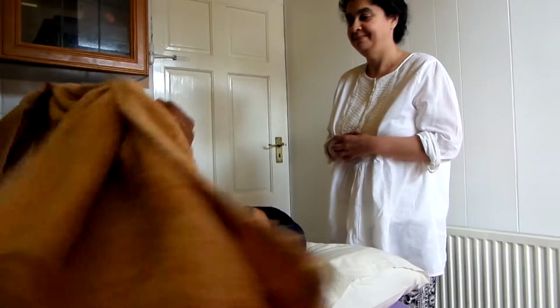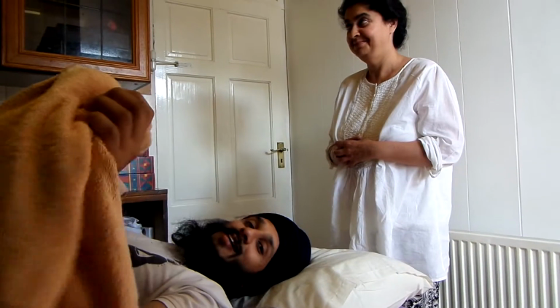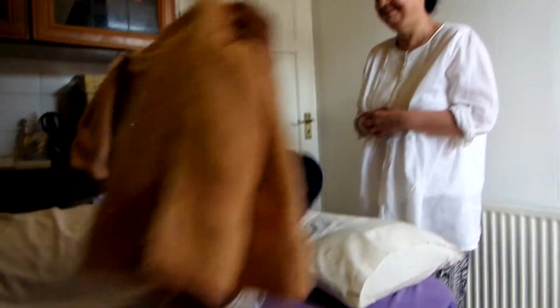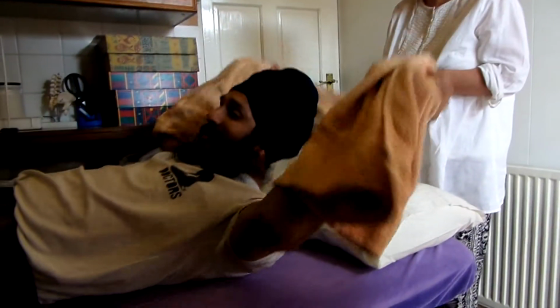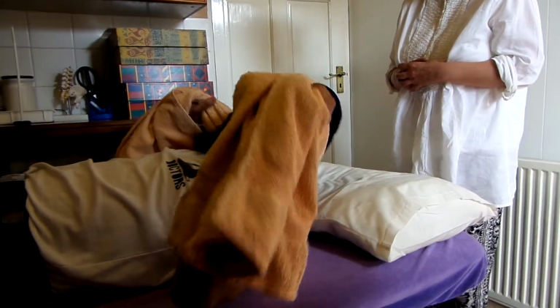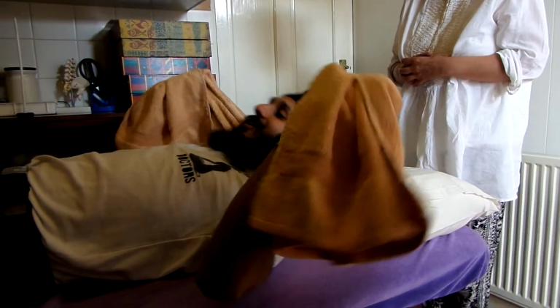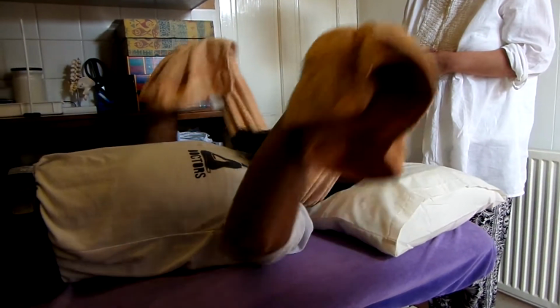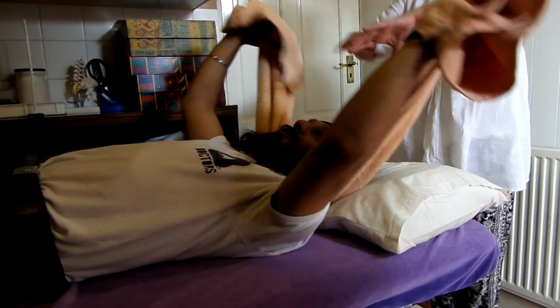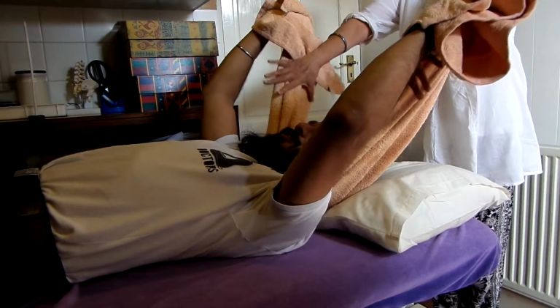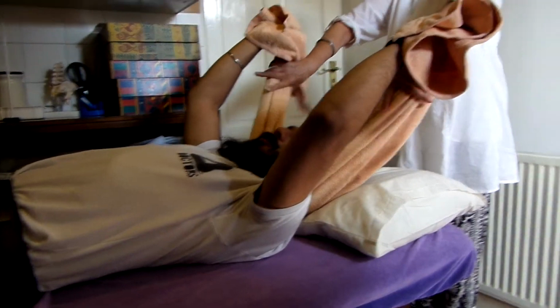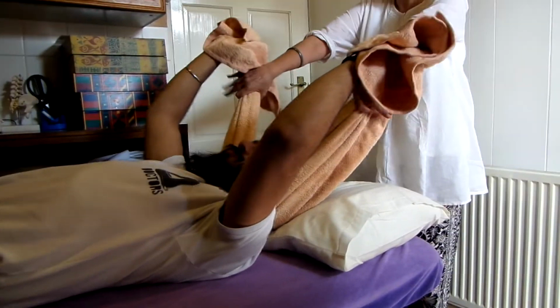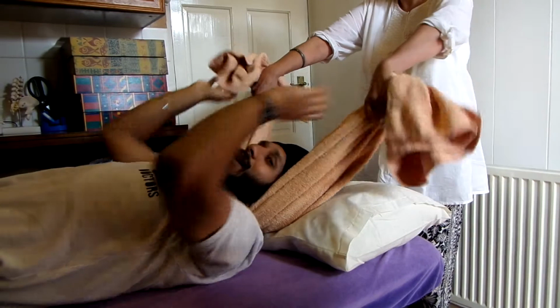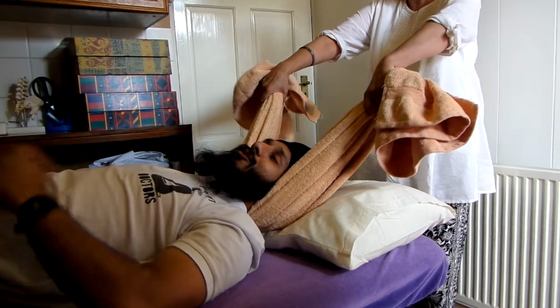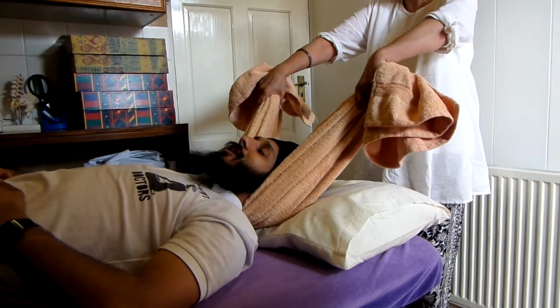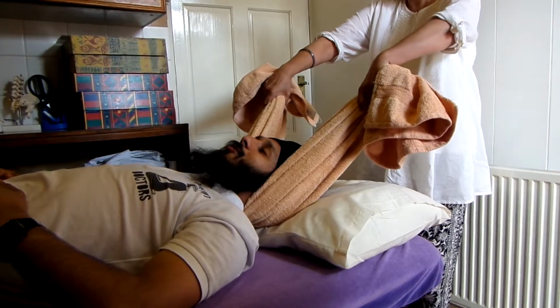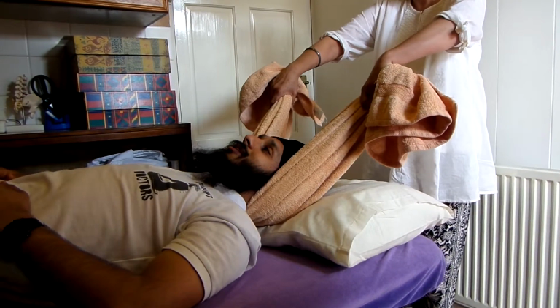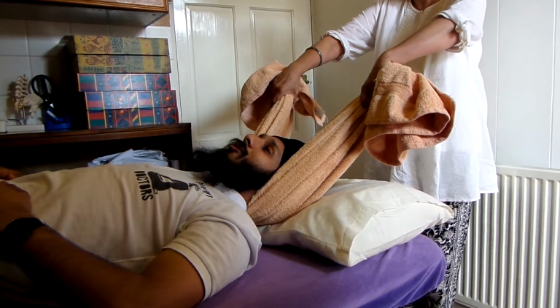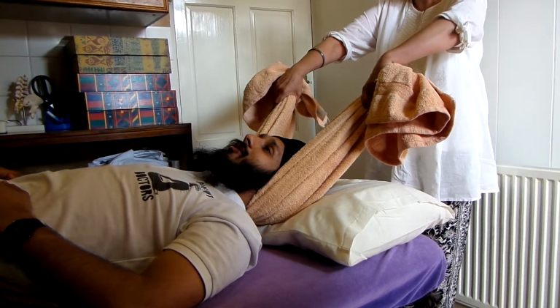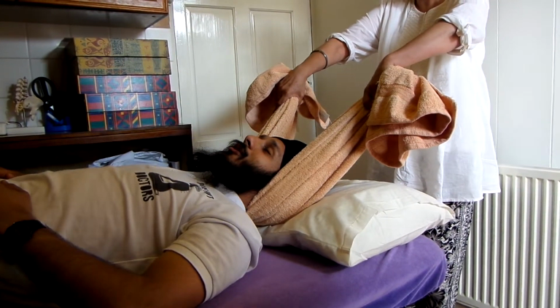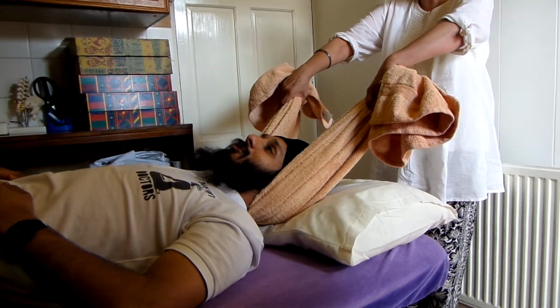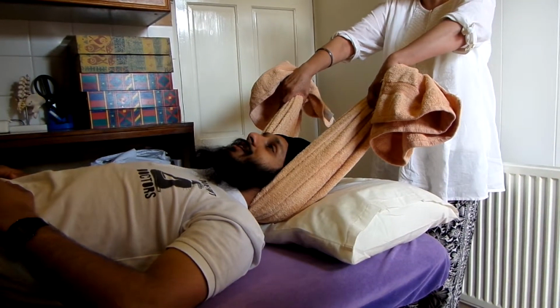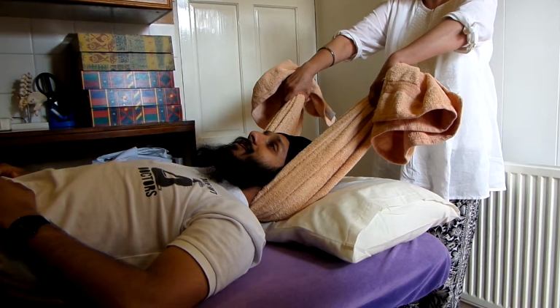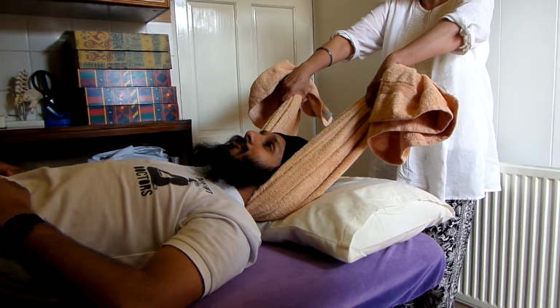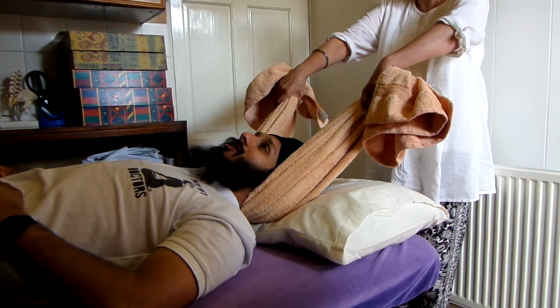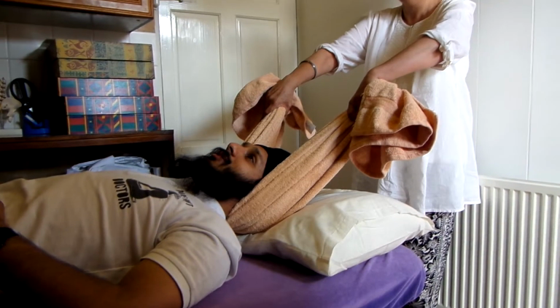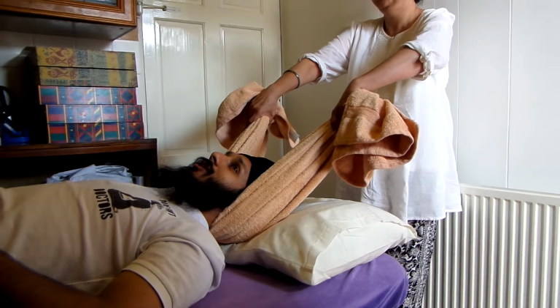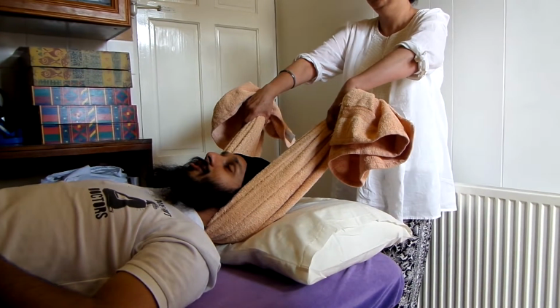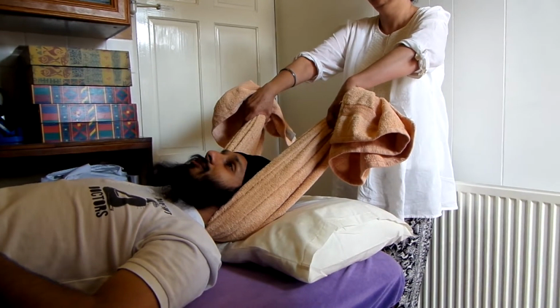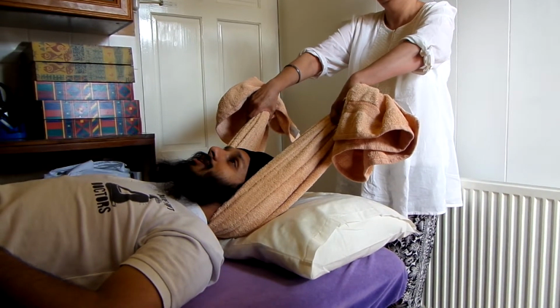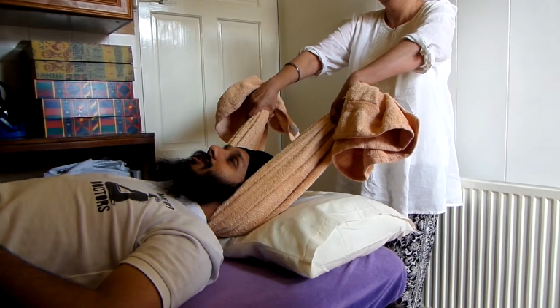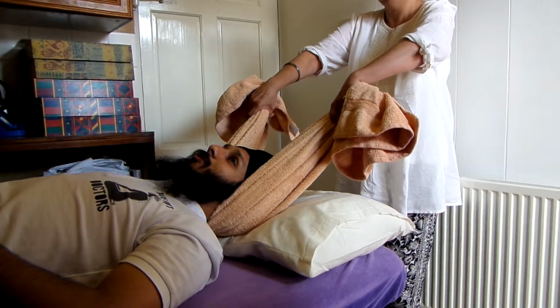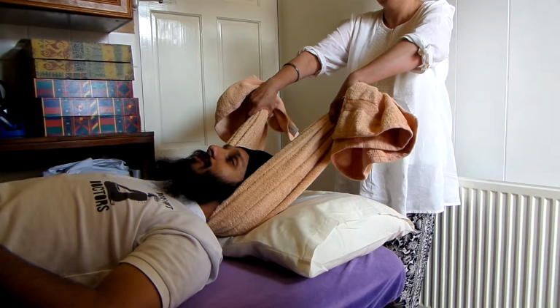So you get a towel, place it behind your head and get your aunt to hold the towel at a 45 degree angle and apply a slight pull. Hold the pull for 30 seconds and repeat three times. Do this several times a day until your neck pain relieves.